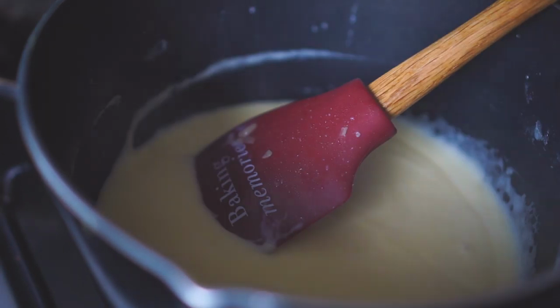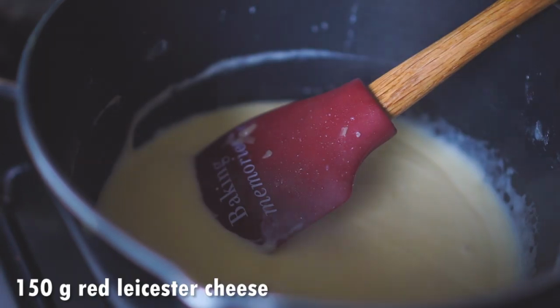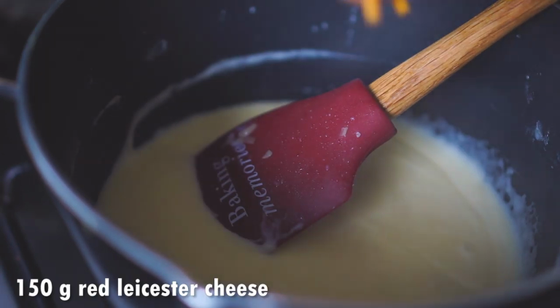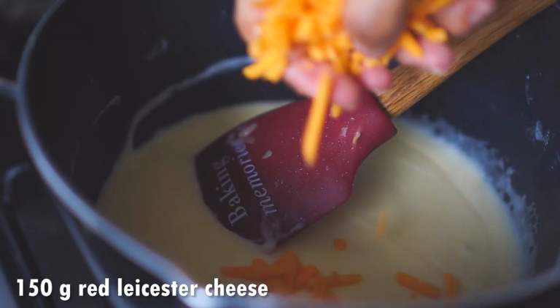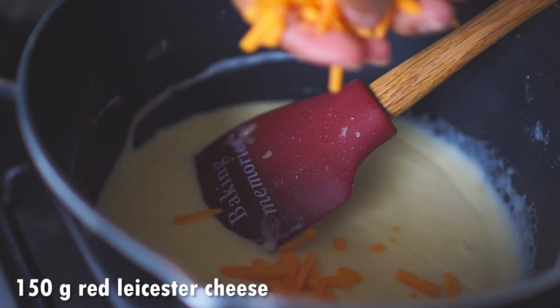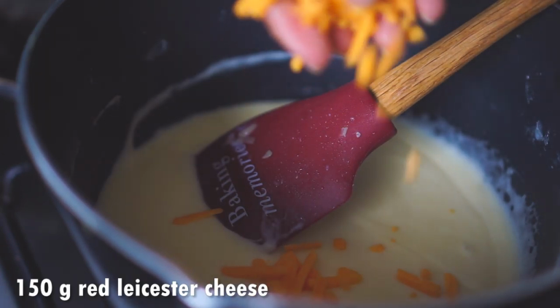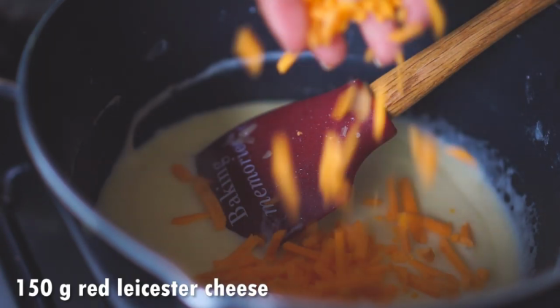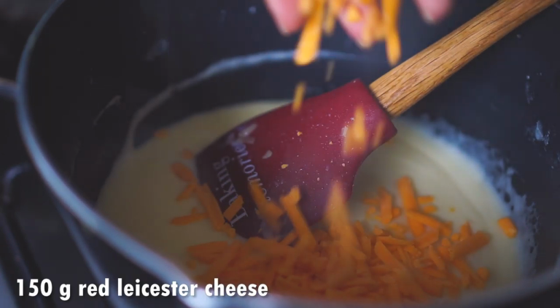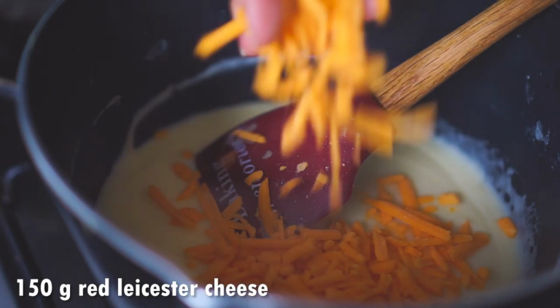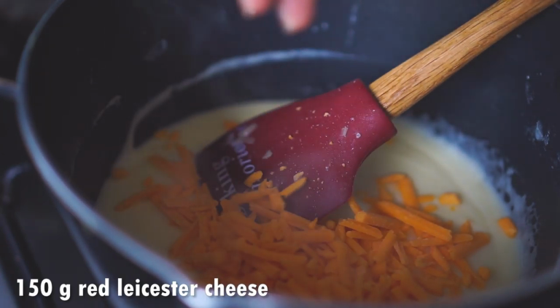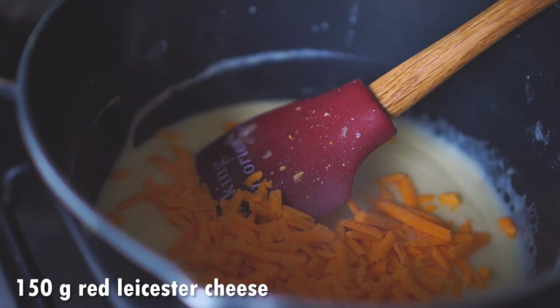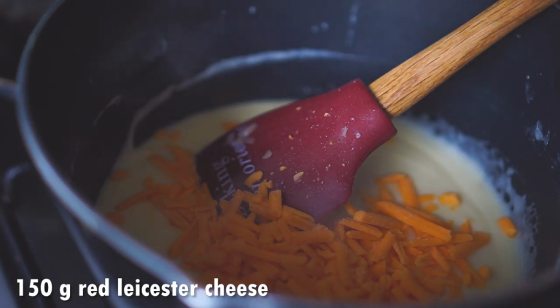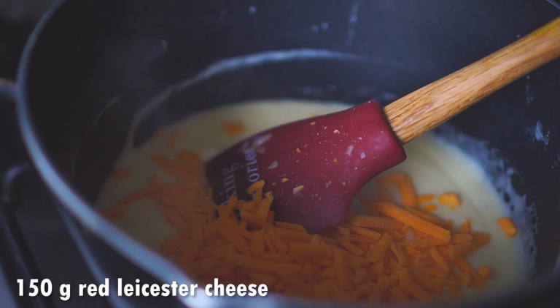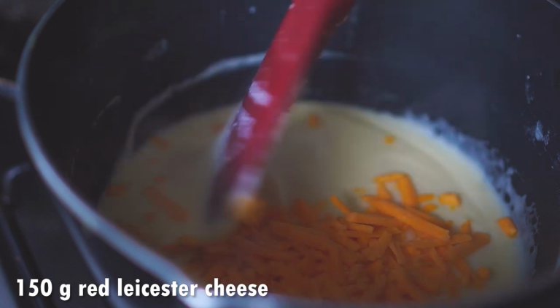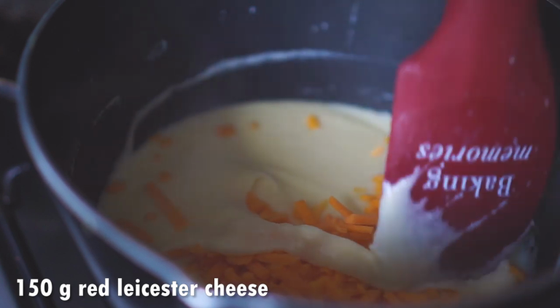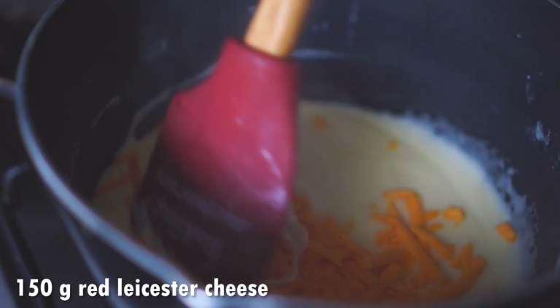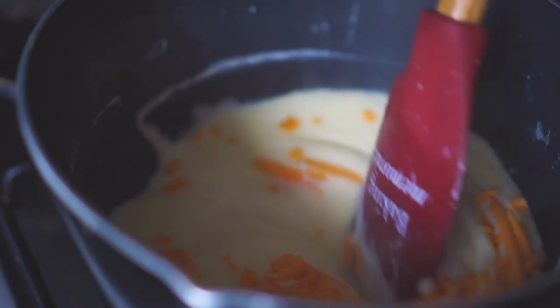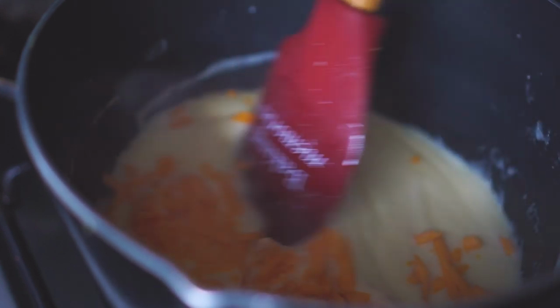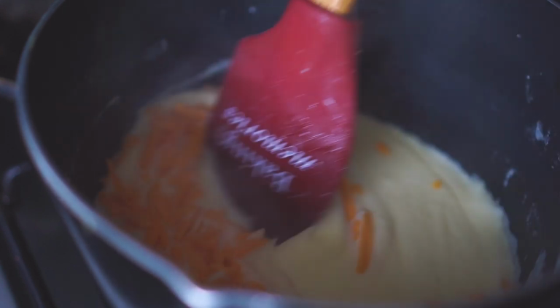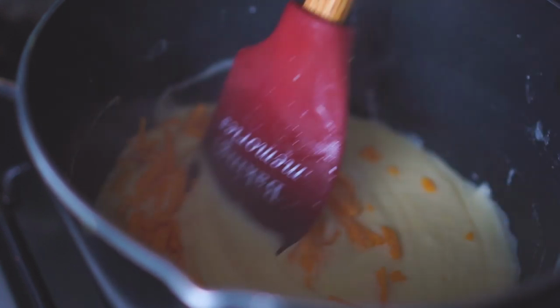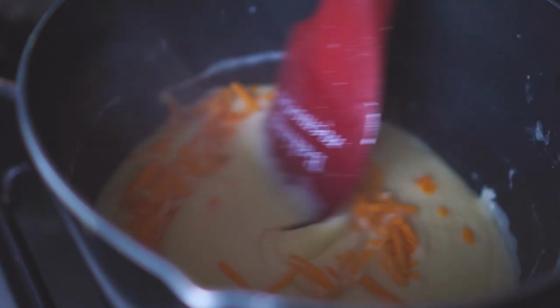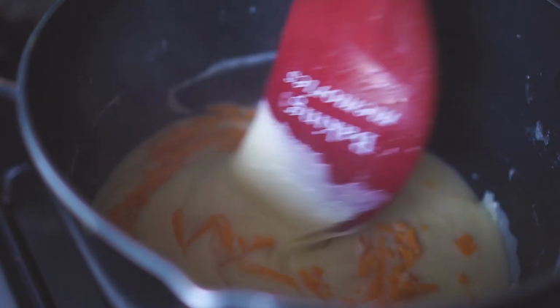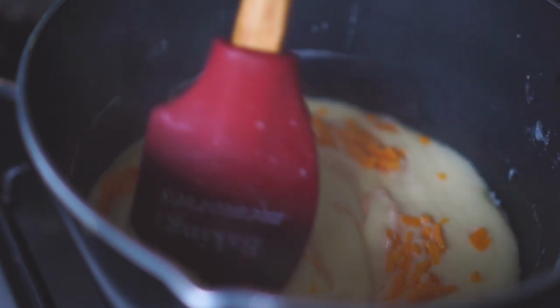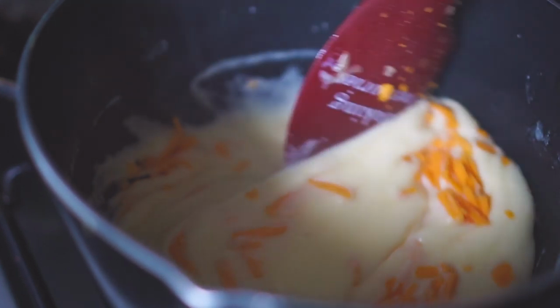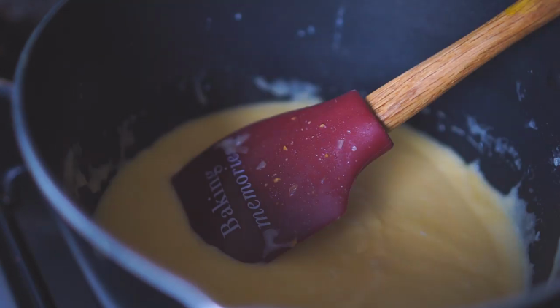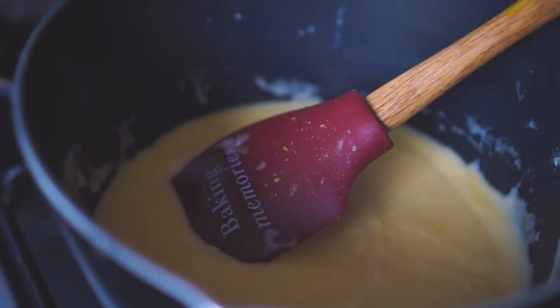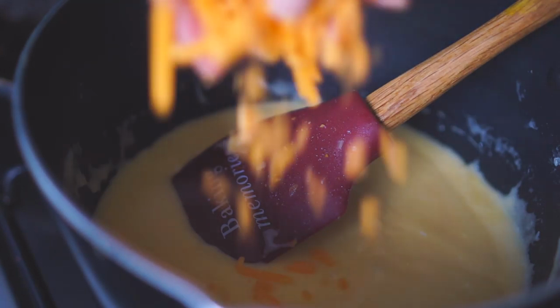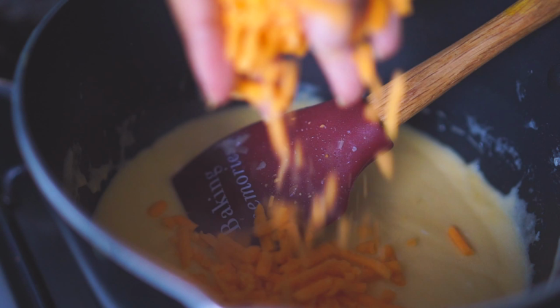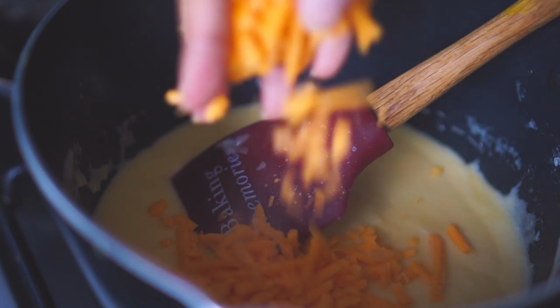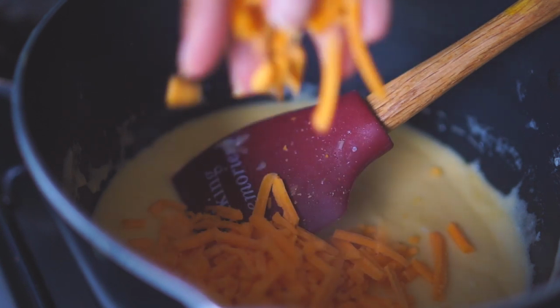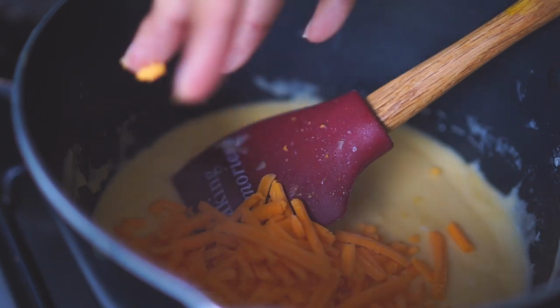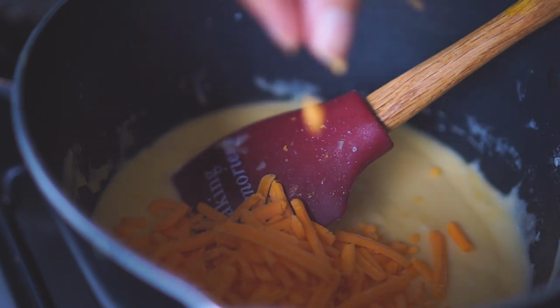I'm also going to add some grated red Leicester cheese. This cheese is similar to cheddar but crumblier, and it has this red-orange color that gives just the perfect yellow cheesiness.